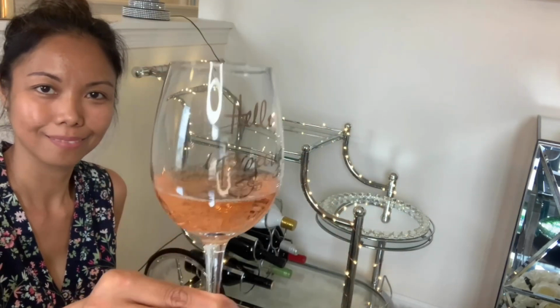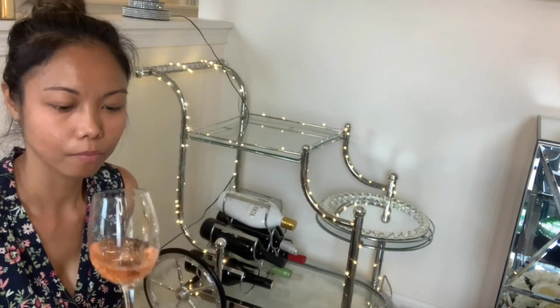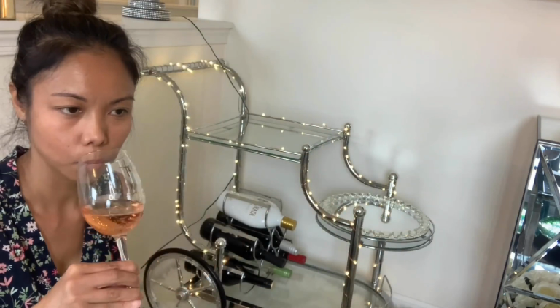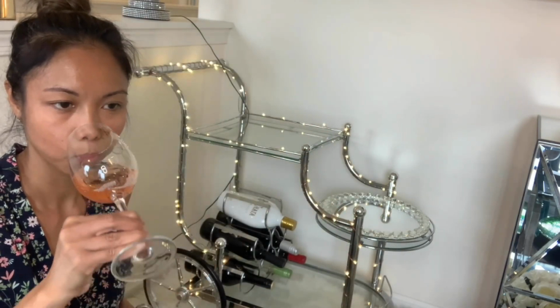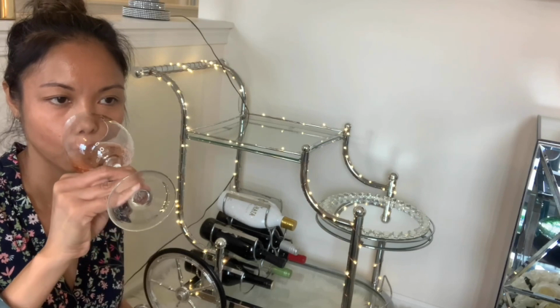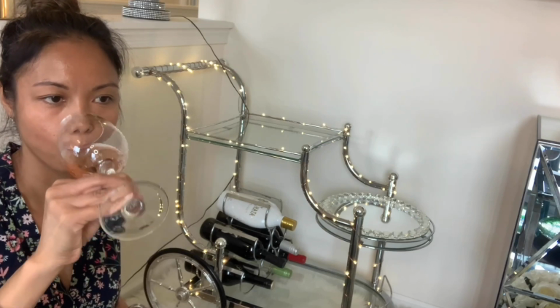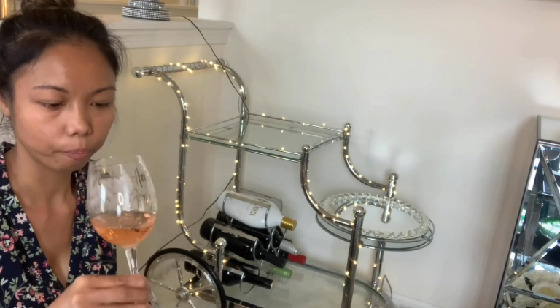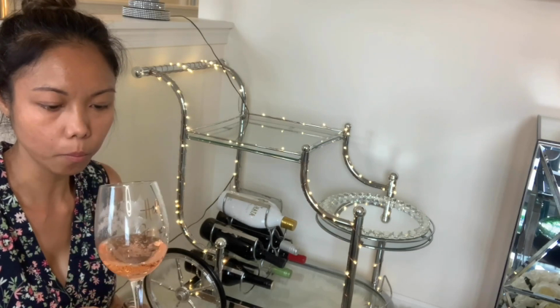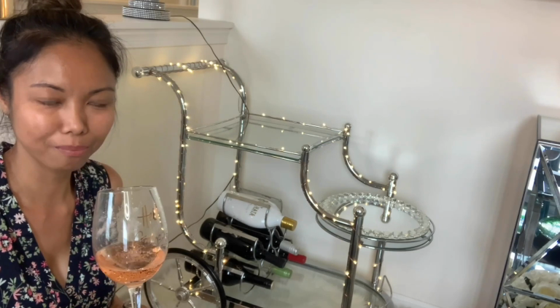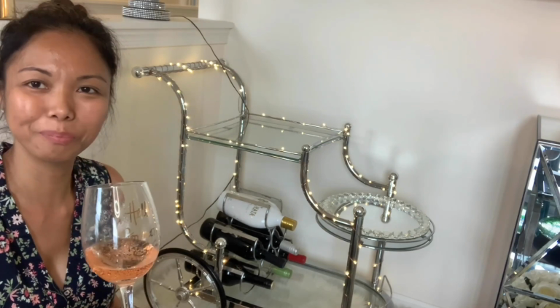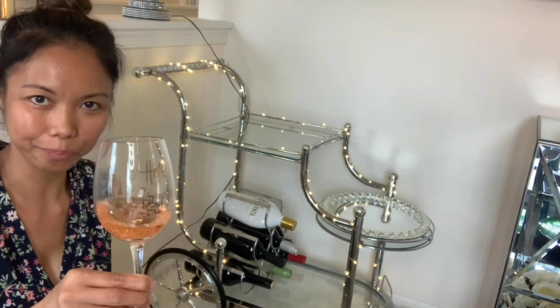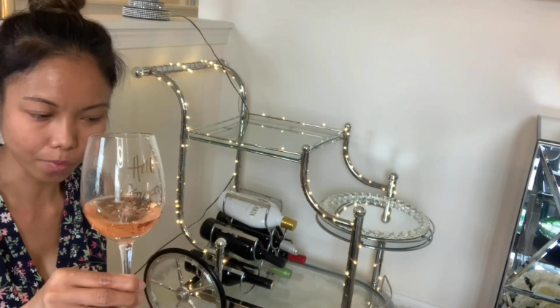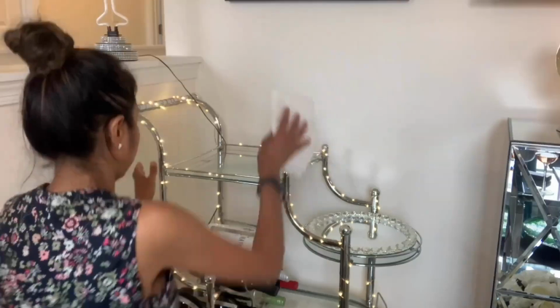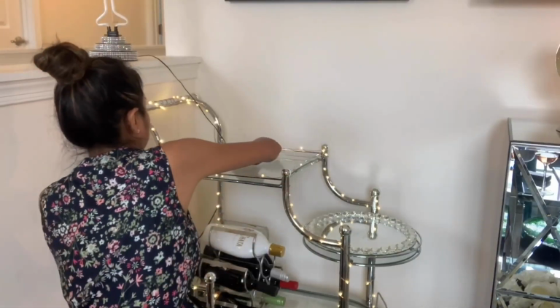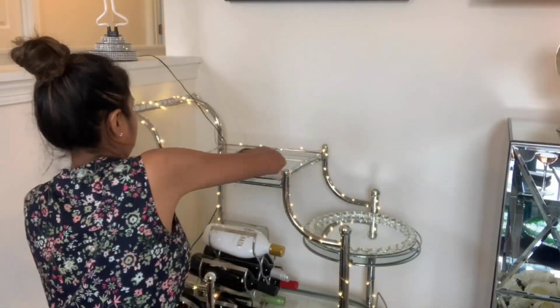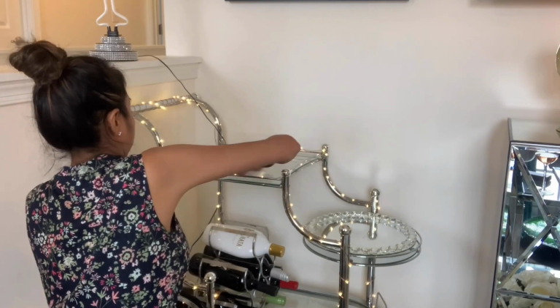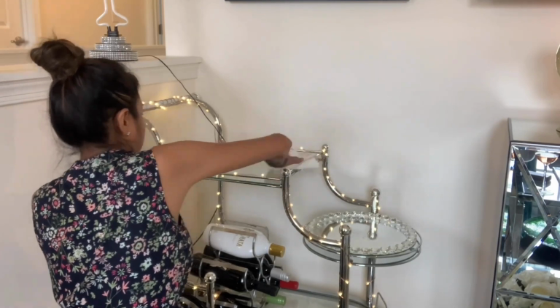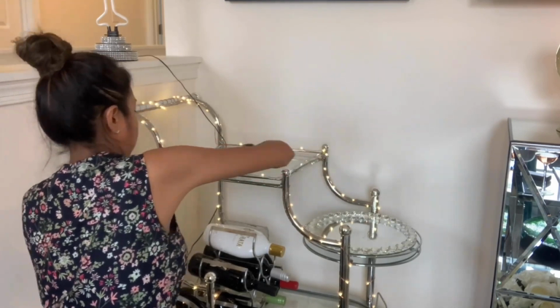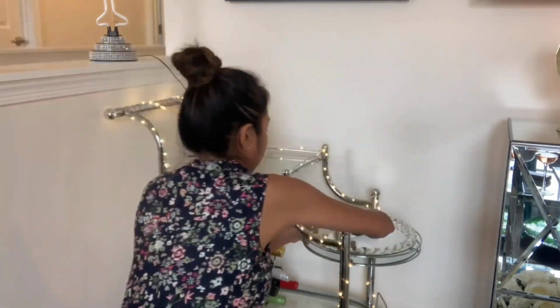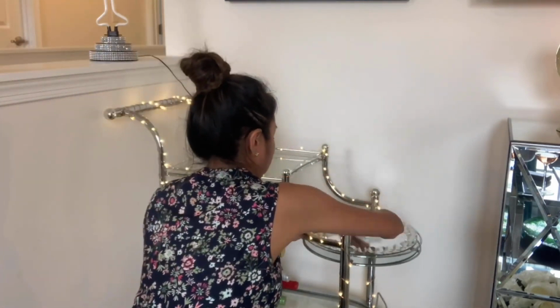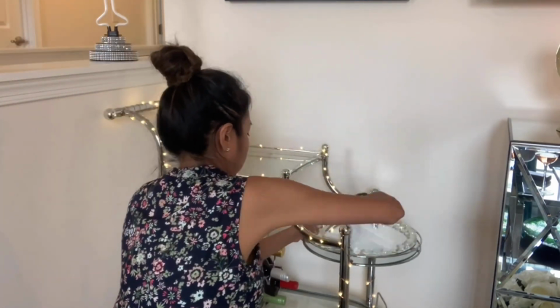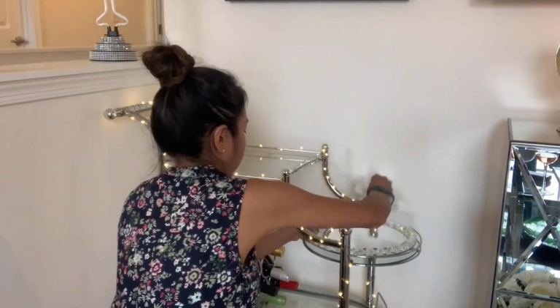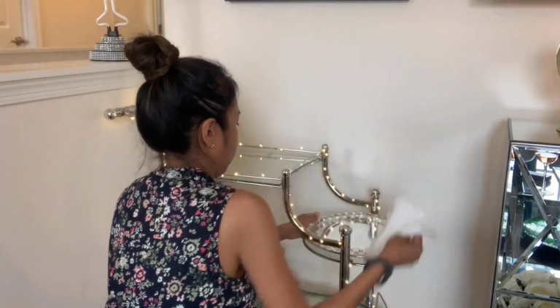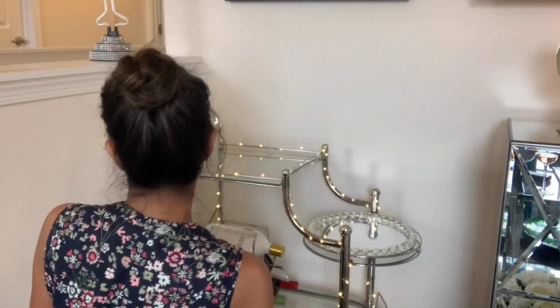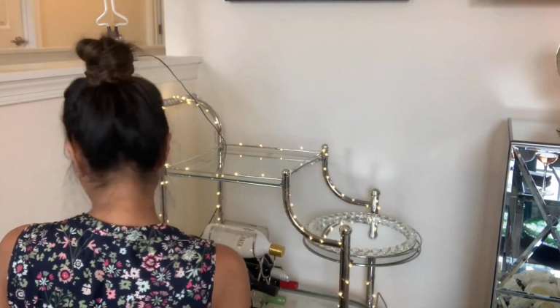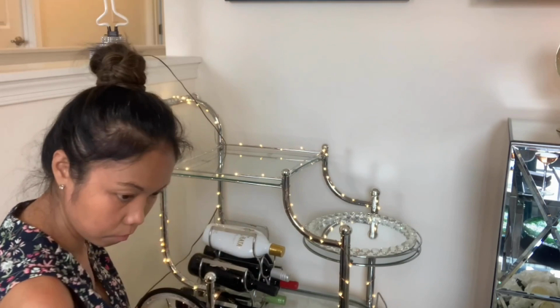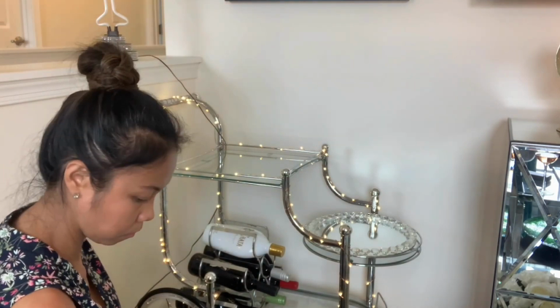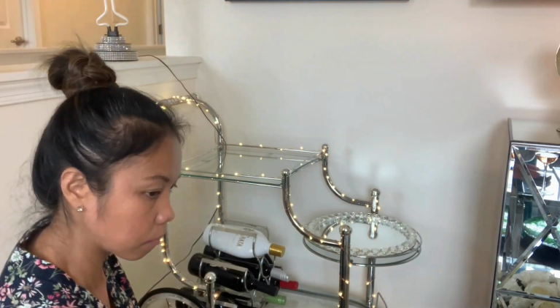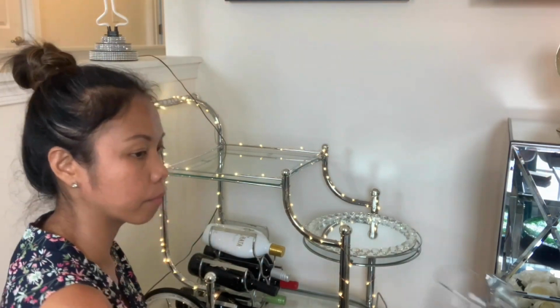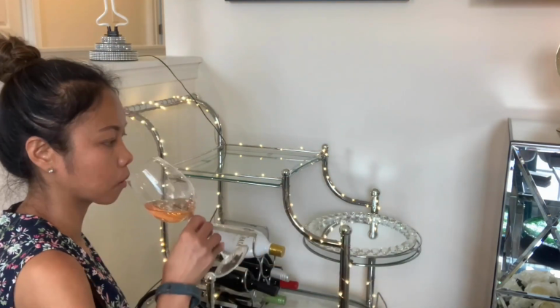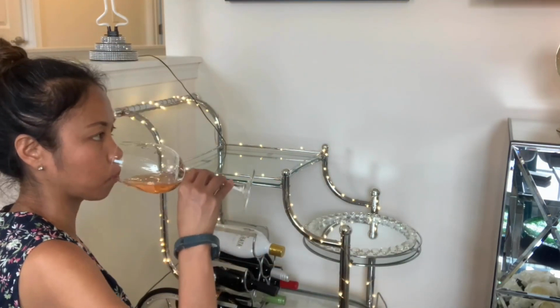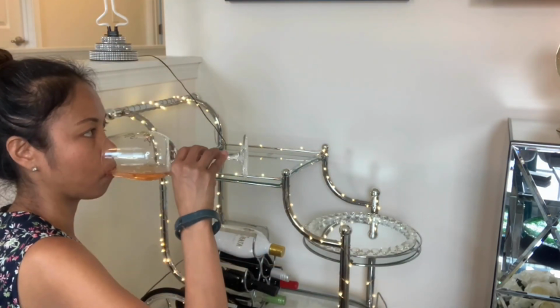Cheers everyone! Yes, I love it. I'm kind of confused about what I'm doing here, but here you go.